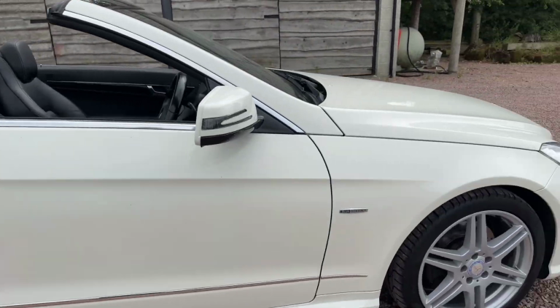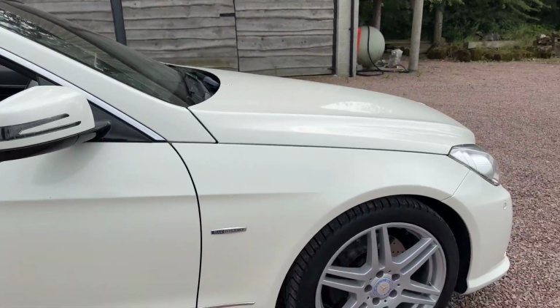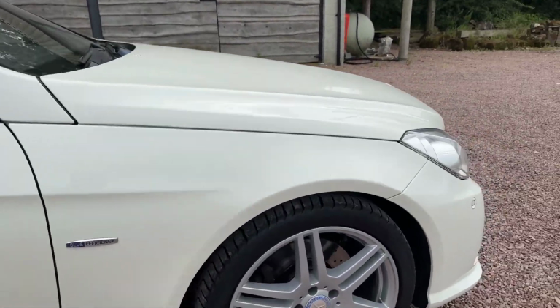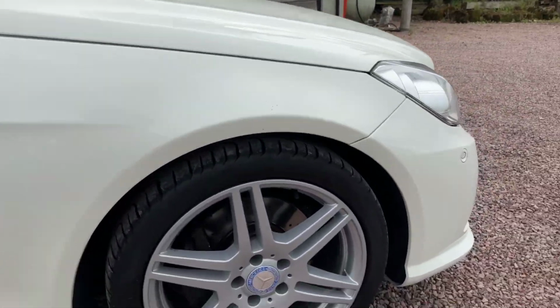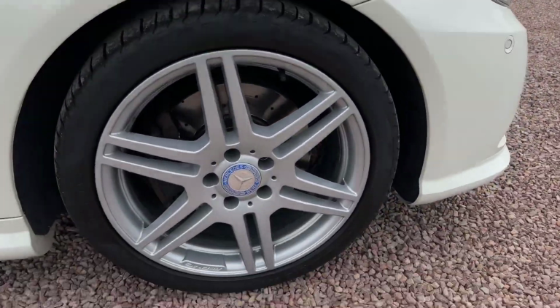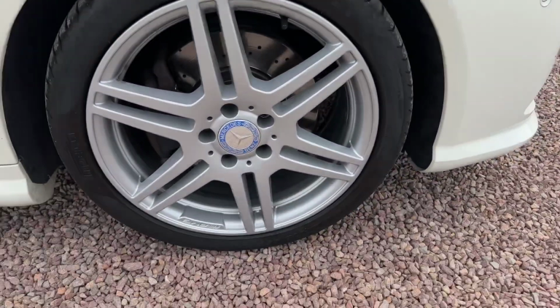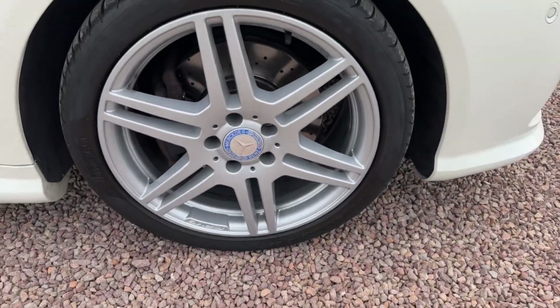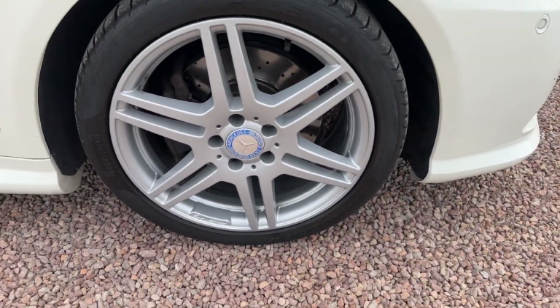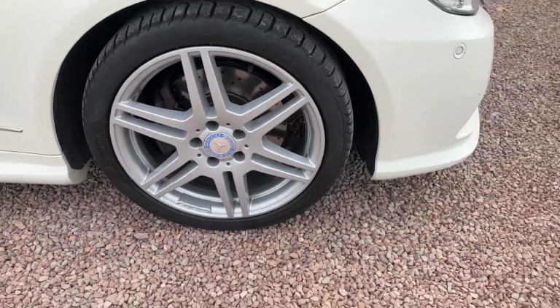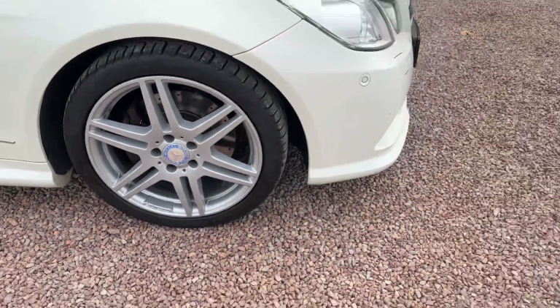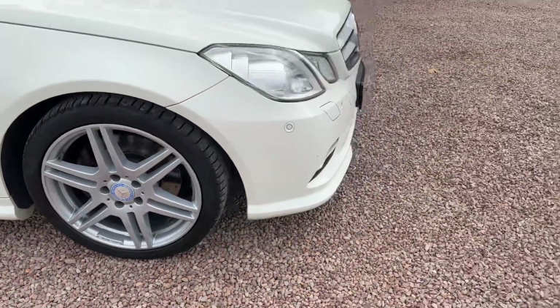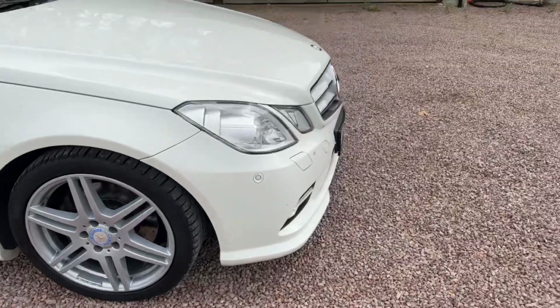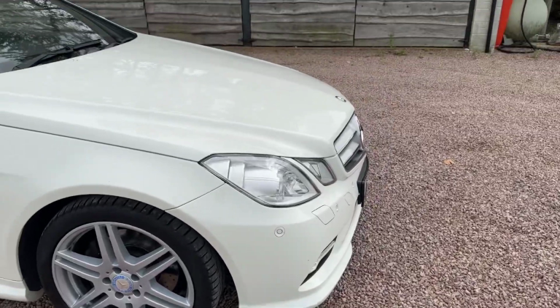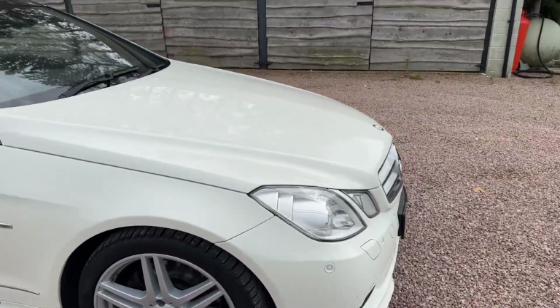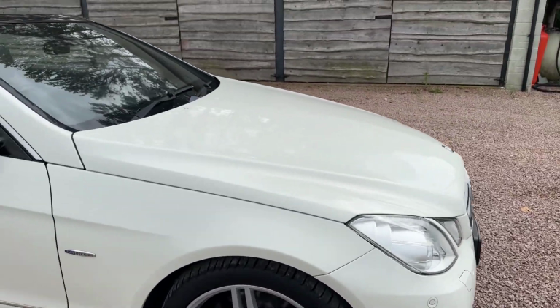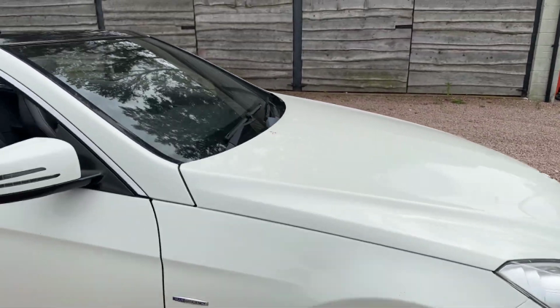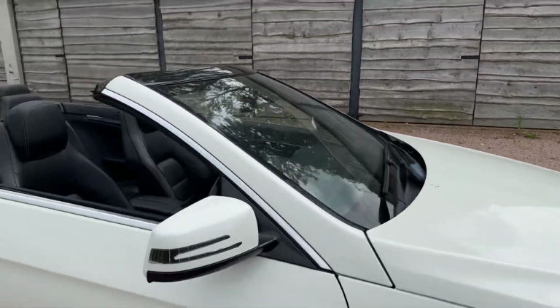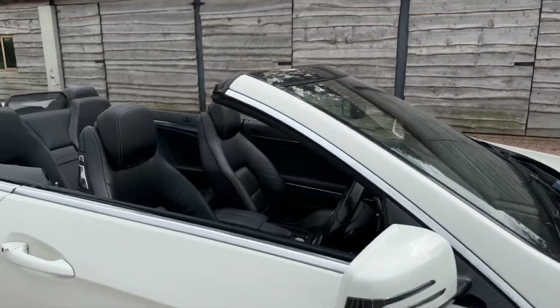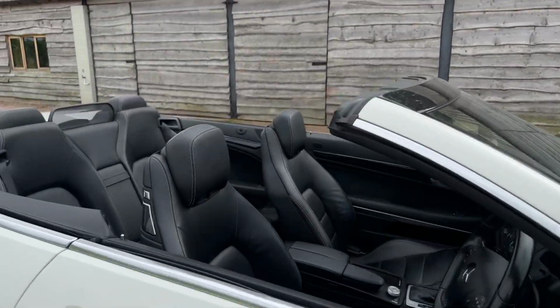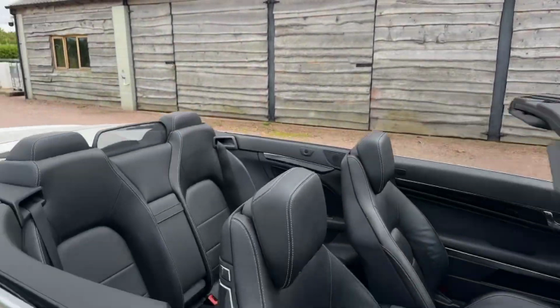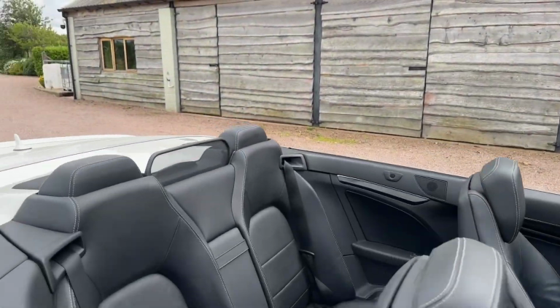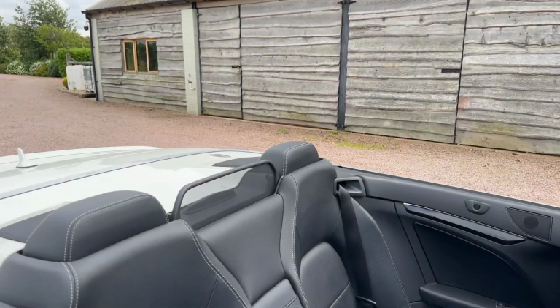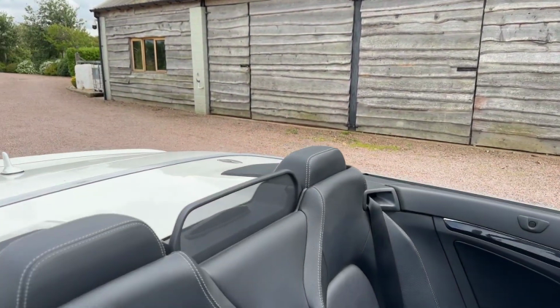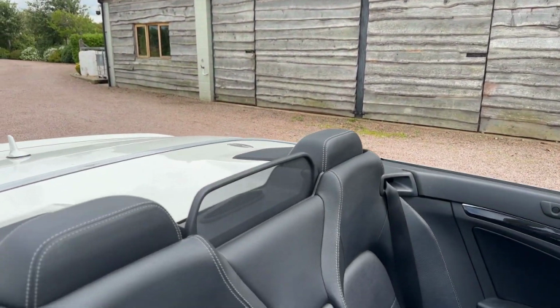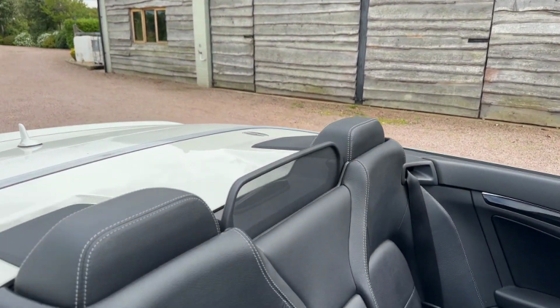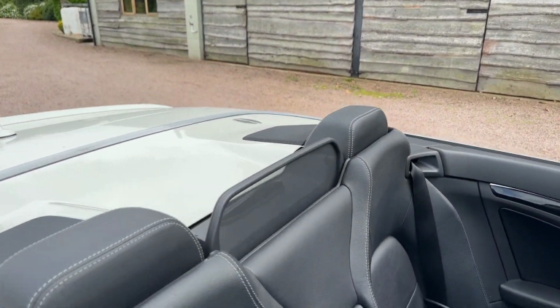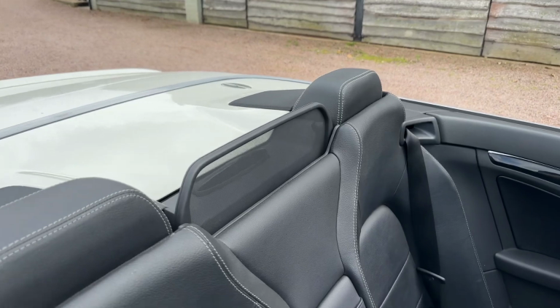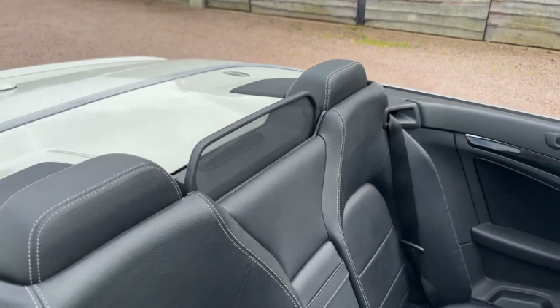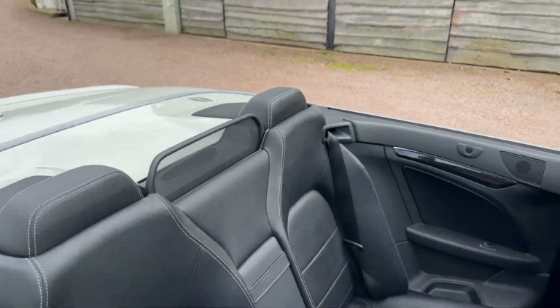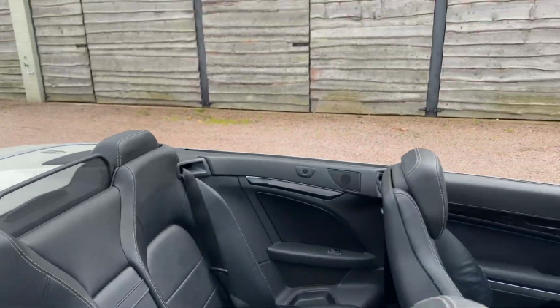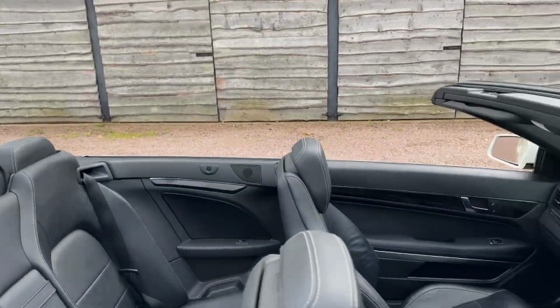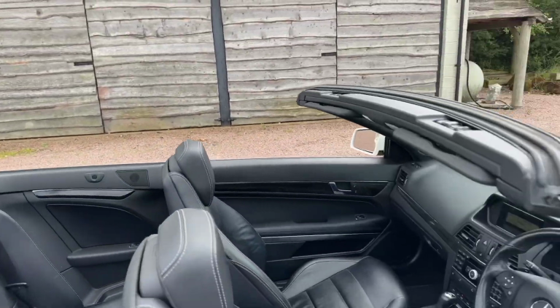I've just driven it and it drives really, really well. It's got headlamp washers, it's got the wind deflector, and there's the display for the rear park sensors.